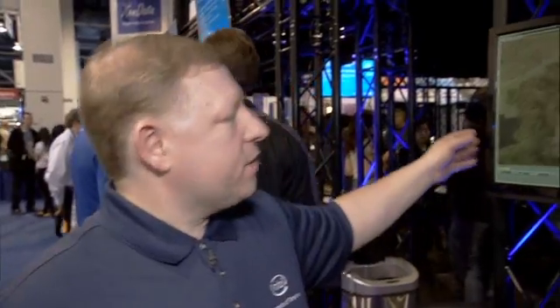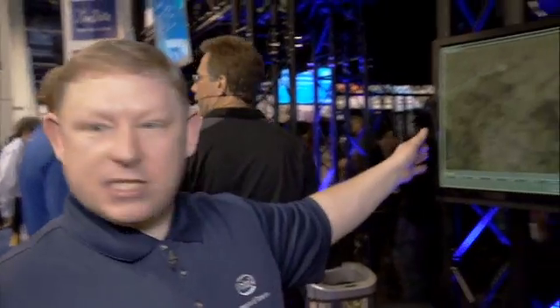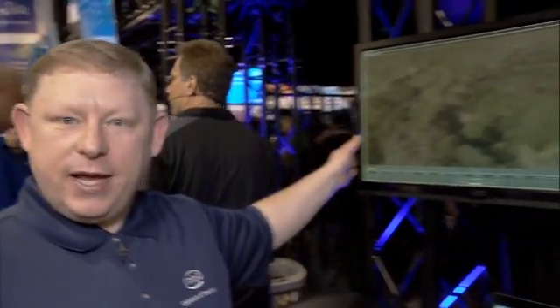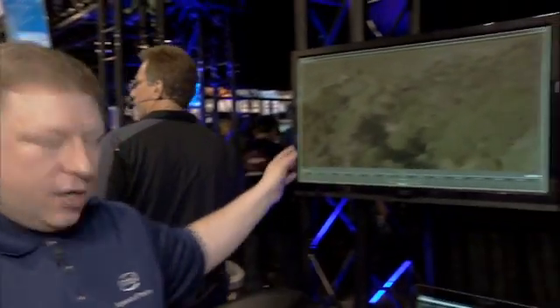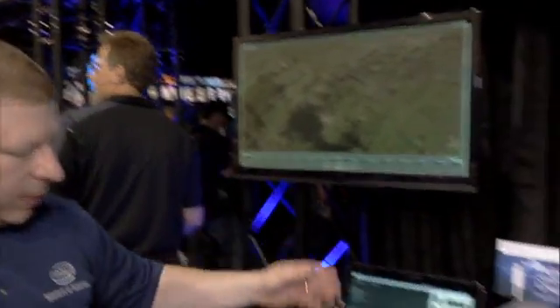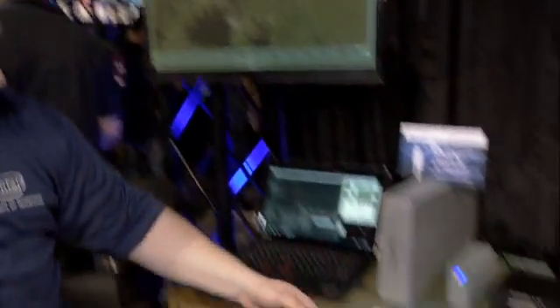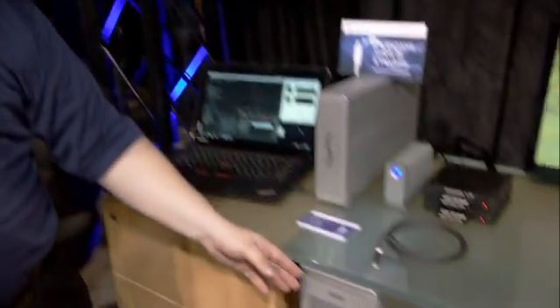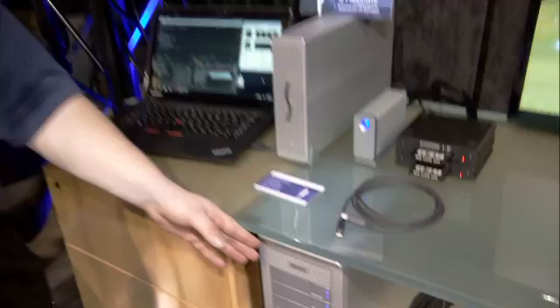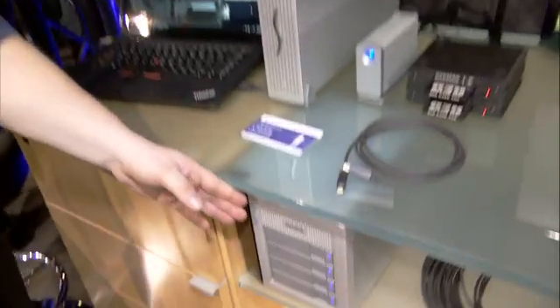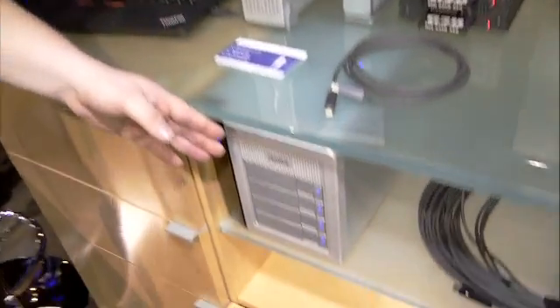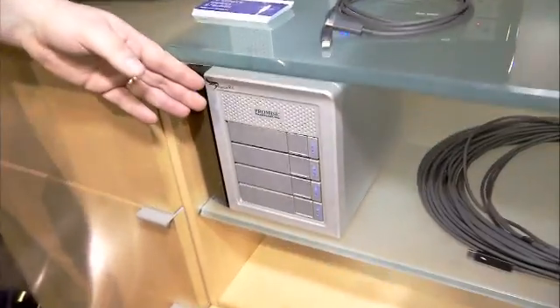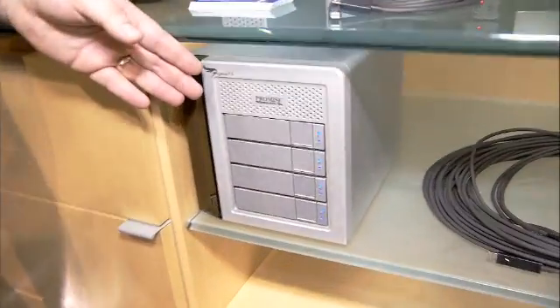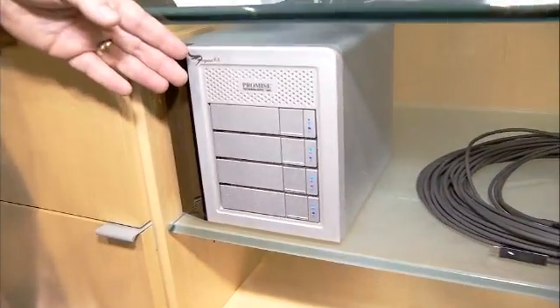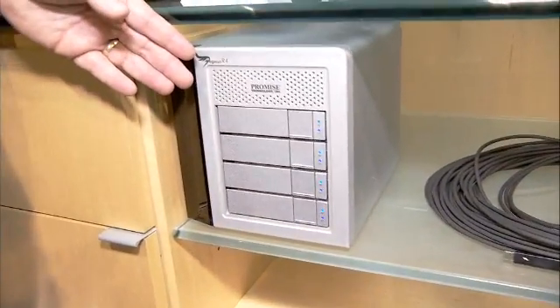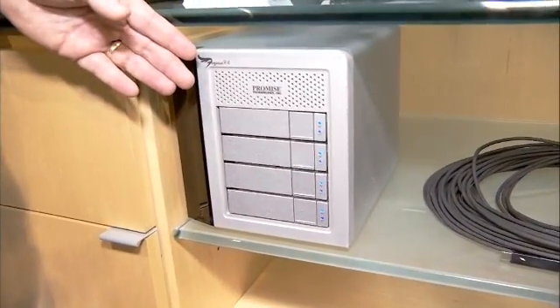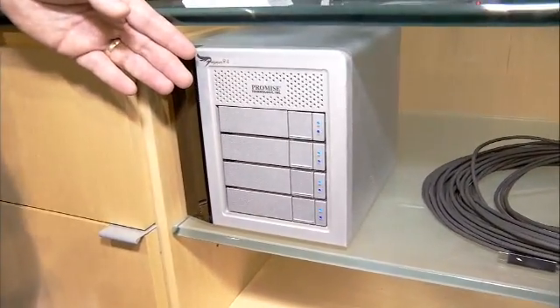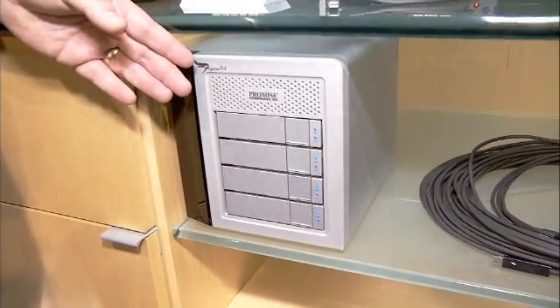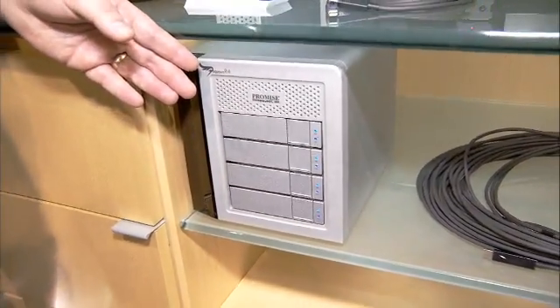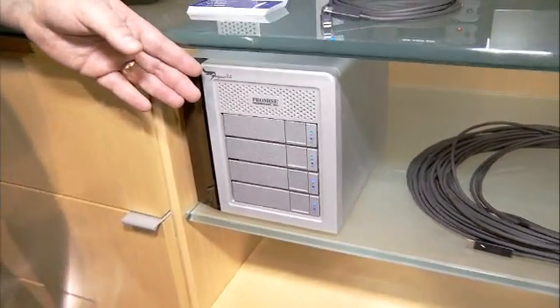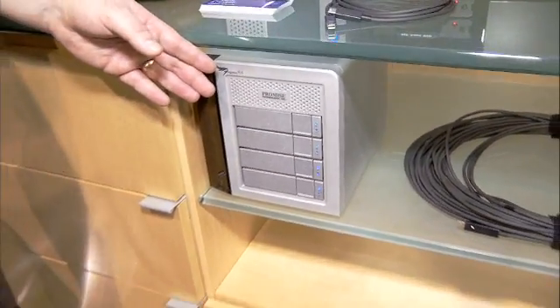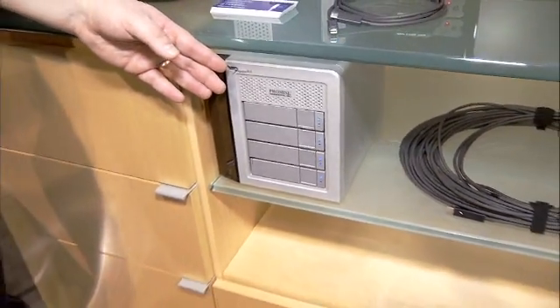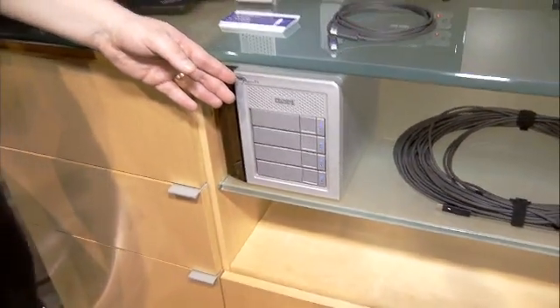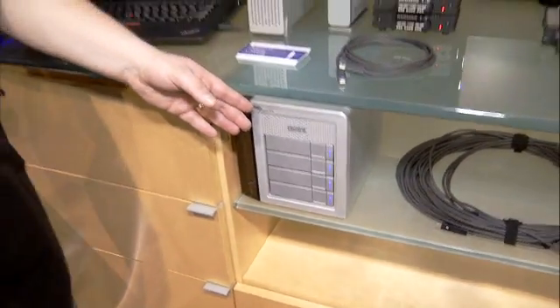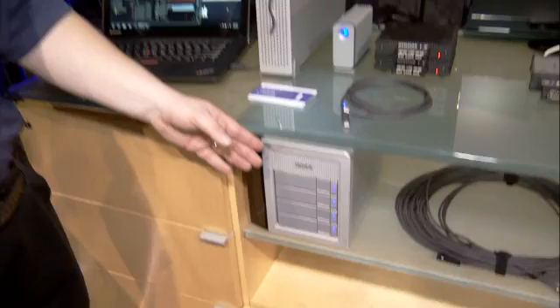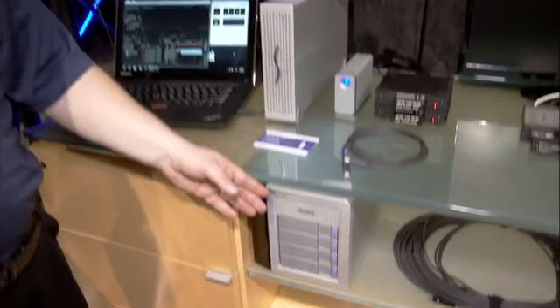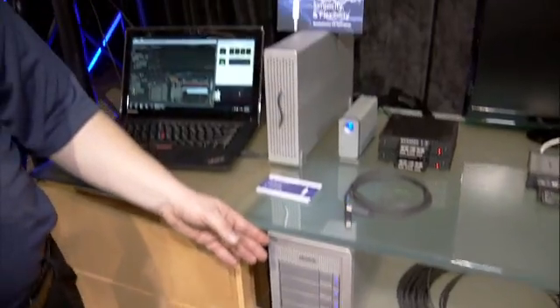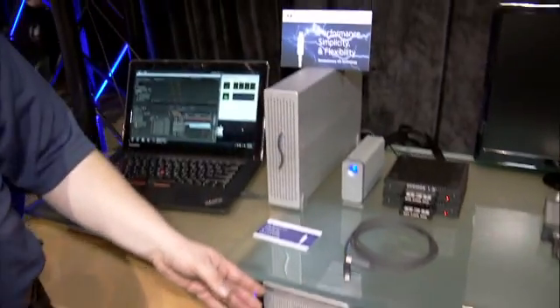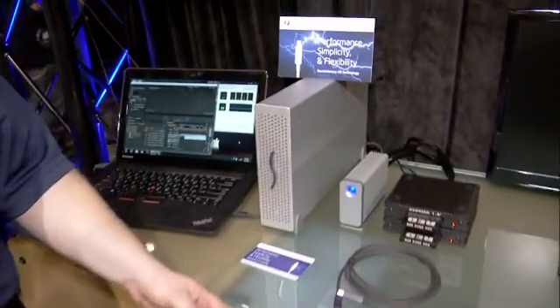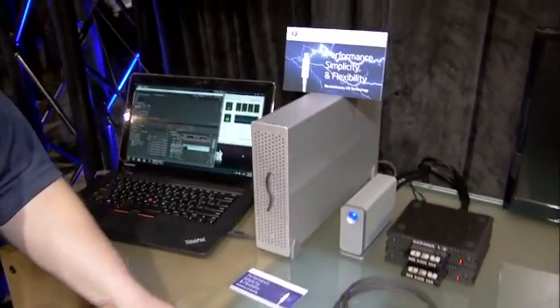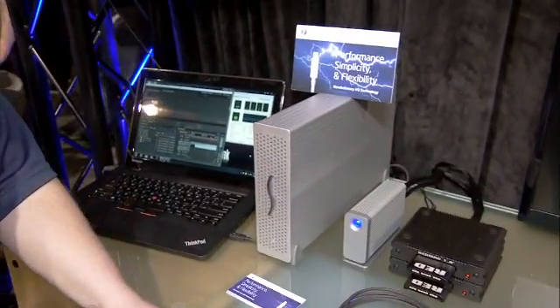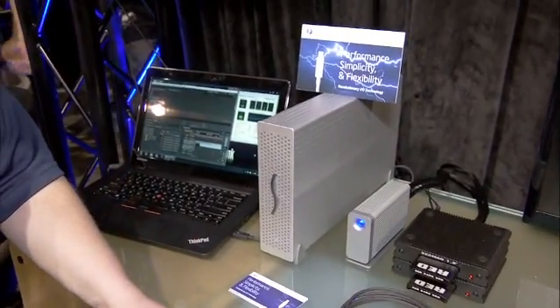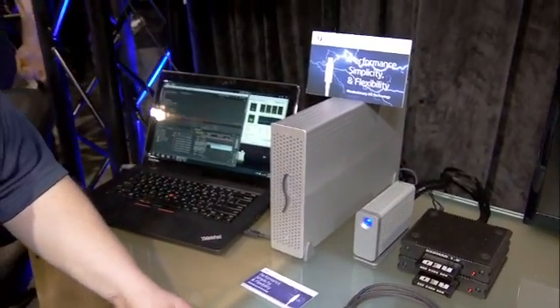From the display, we go down here to our Promise RAID array. It's chock full of Intel SSDs and it runs right around 700 megabytes a second. It's just really, really fast.